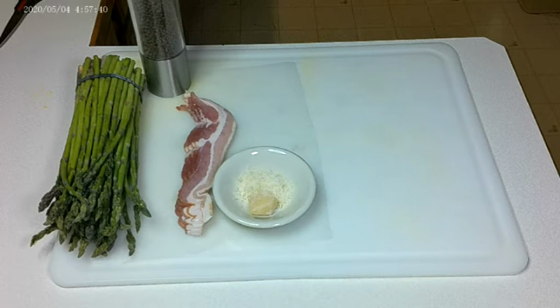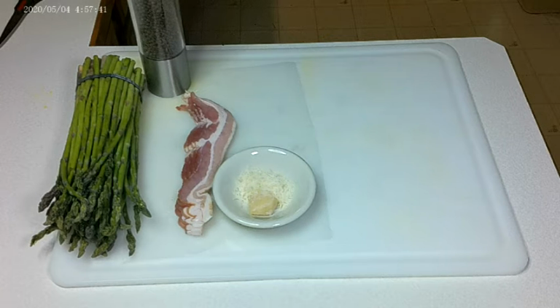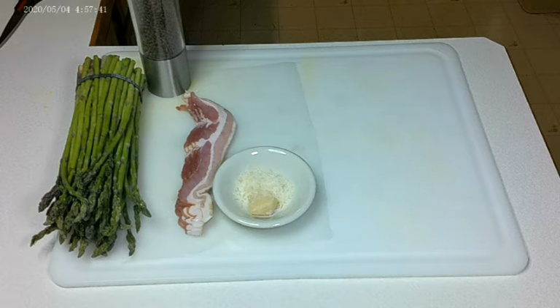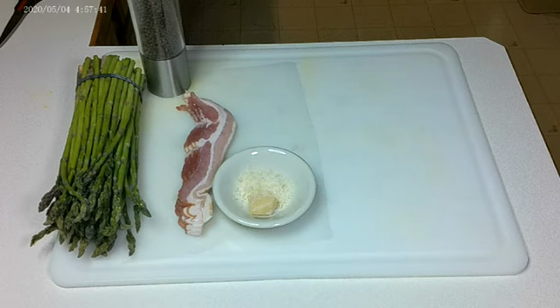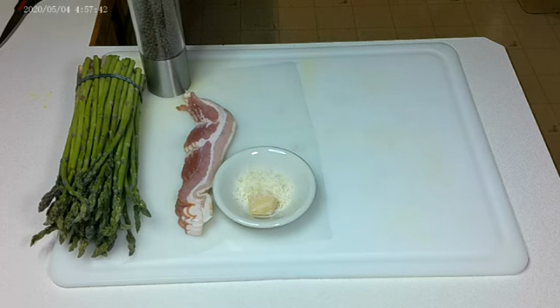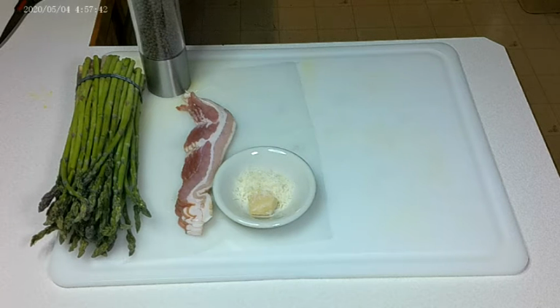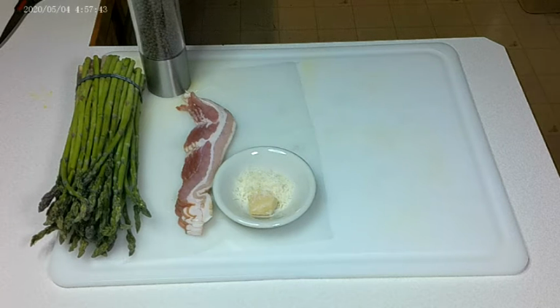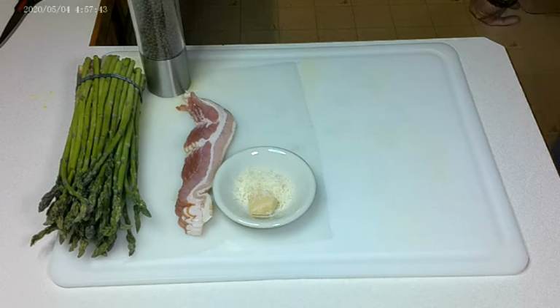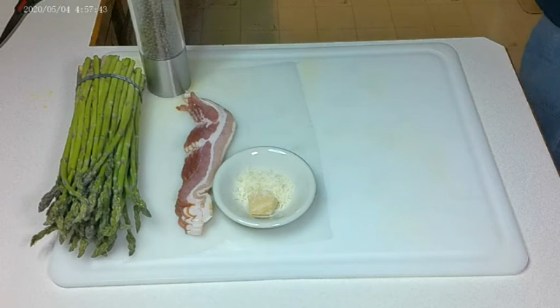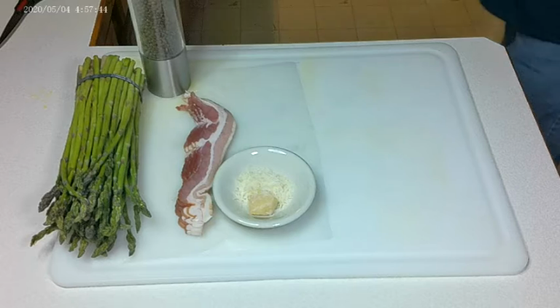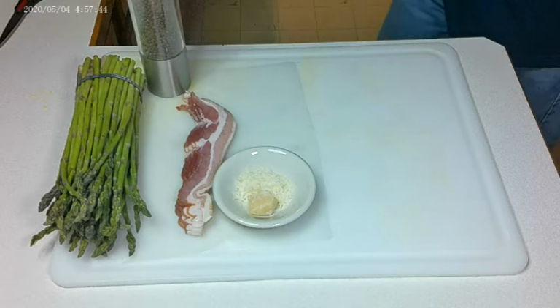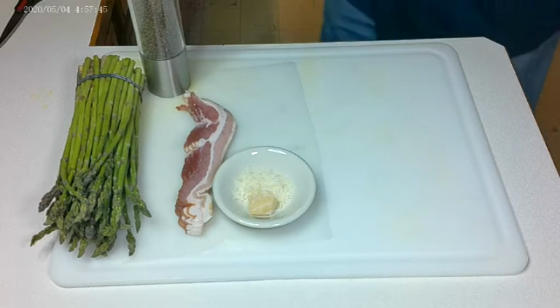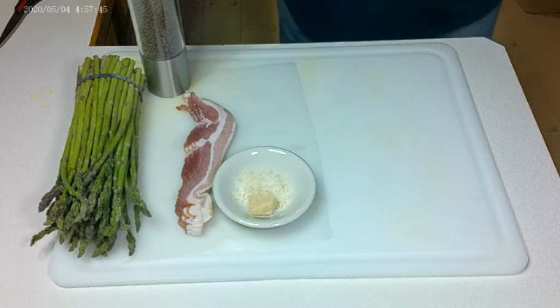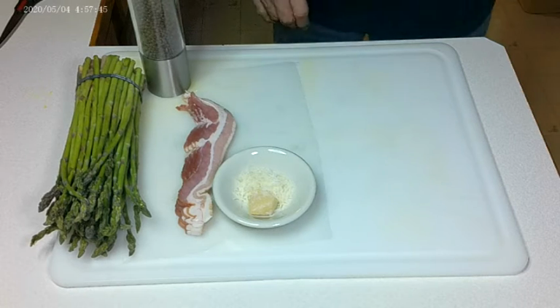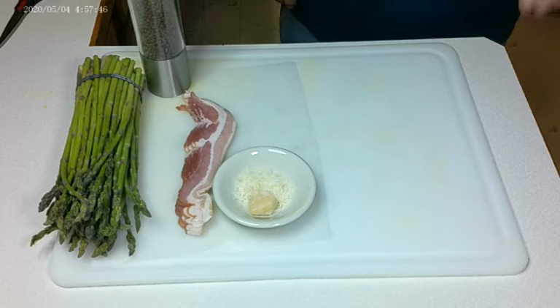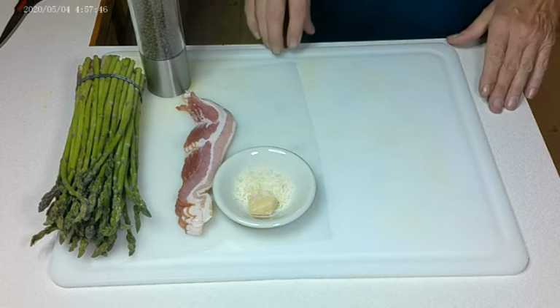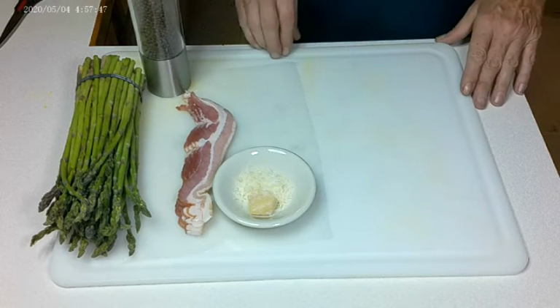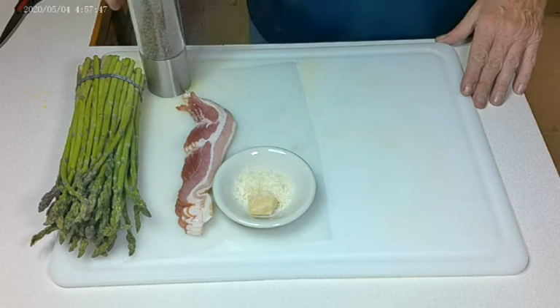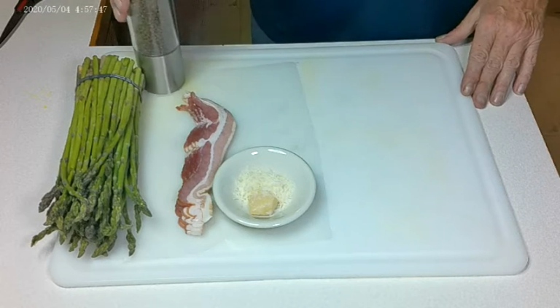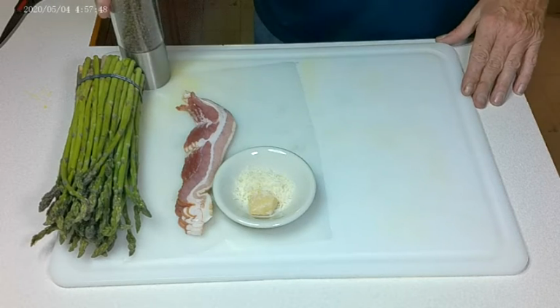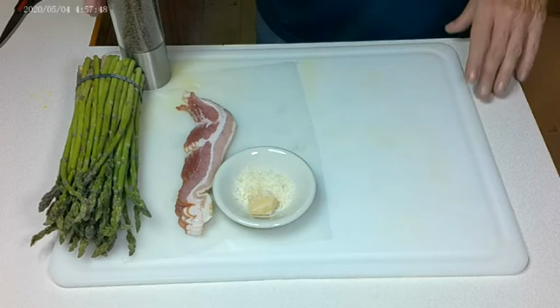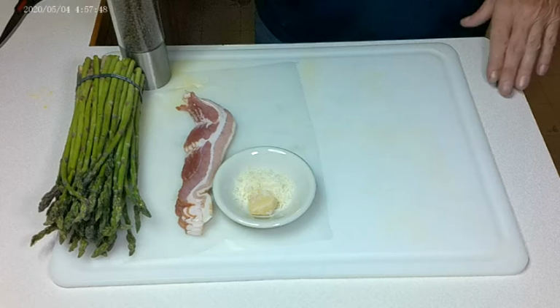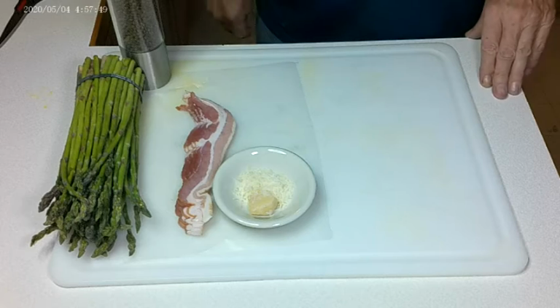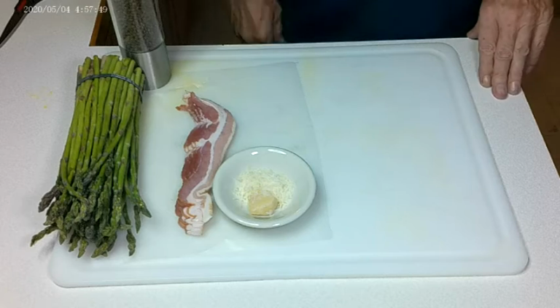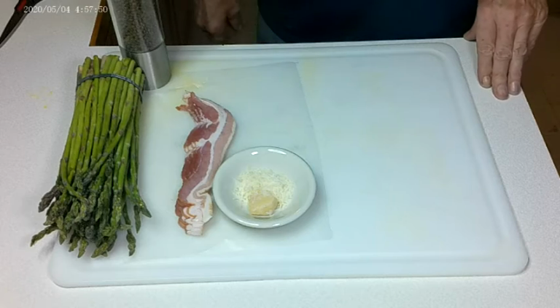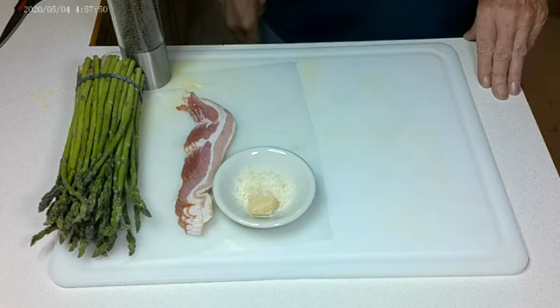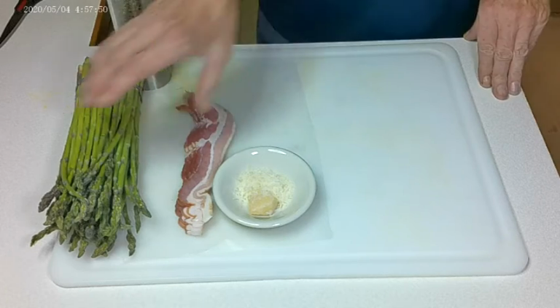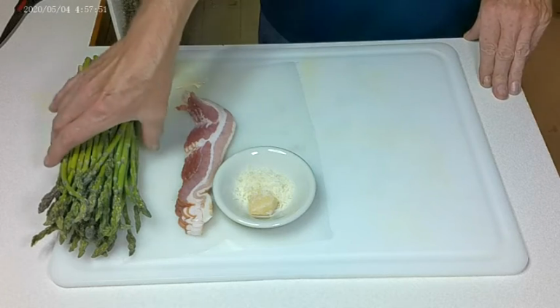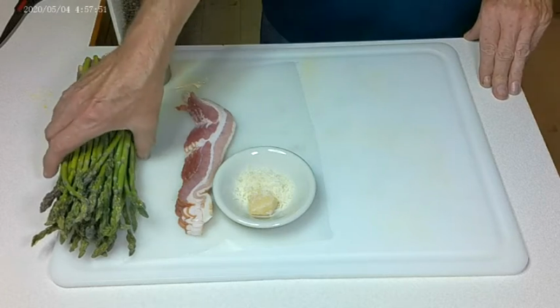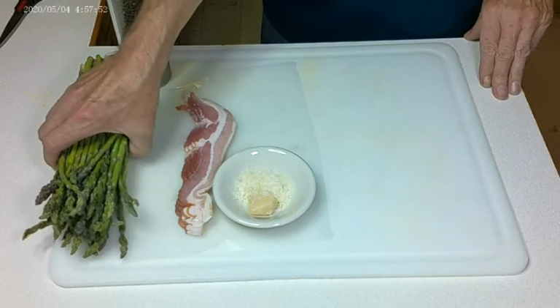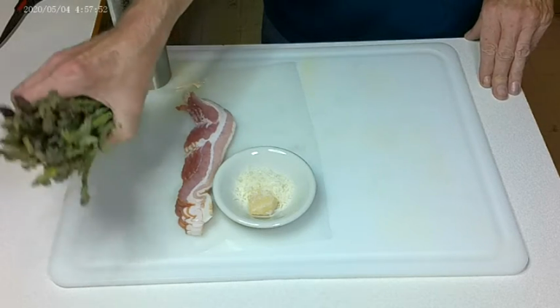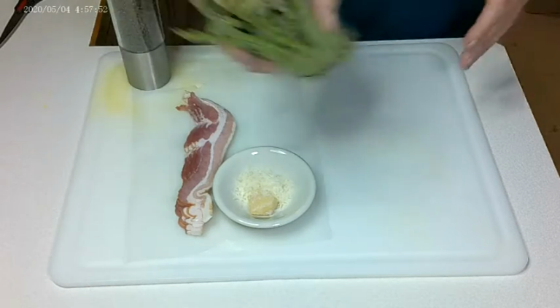Hey everybody, welcome back to Chef Greg Cat's Kitchen. I'm Chef Mike Greg Cat and I want to show you what we're going to do today with an appetizer — it's going to be bacon wrapped asparagus.